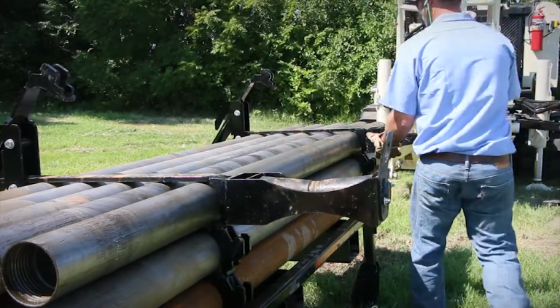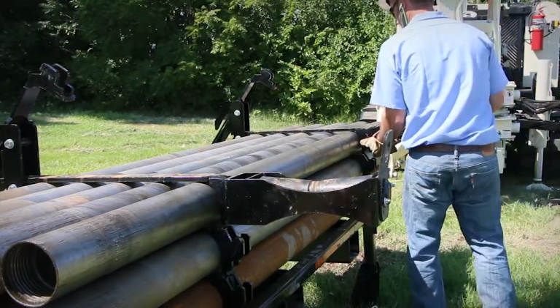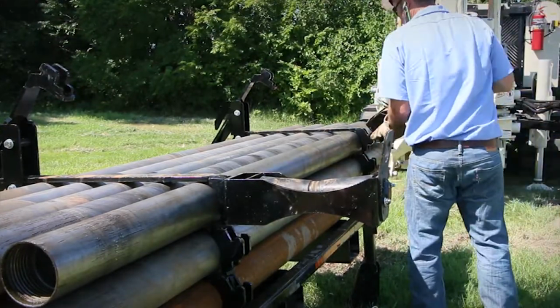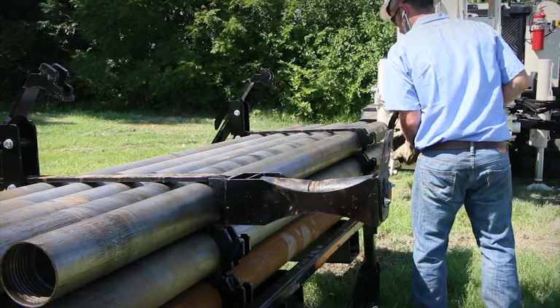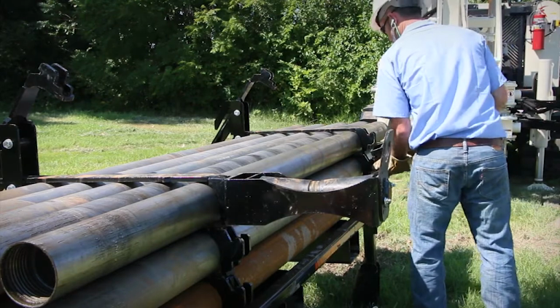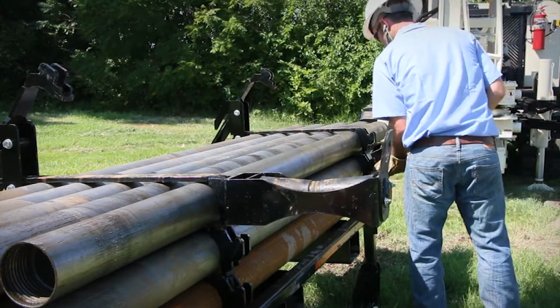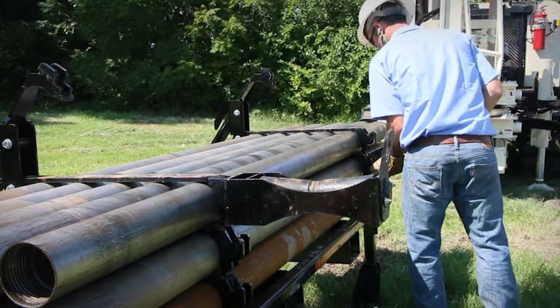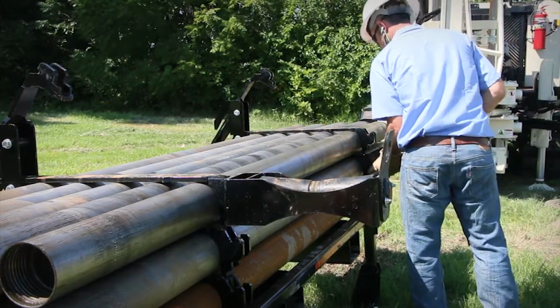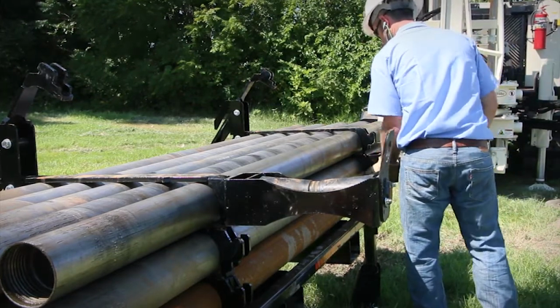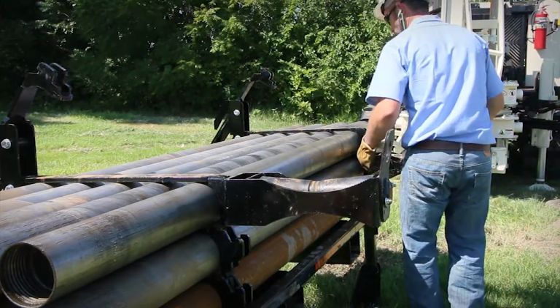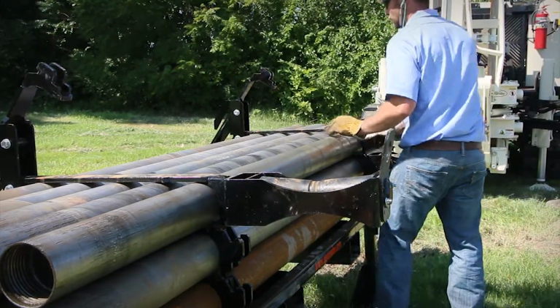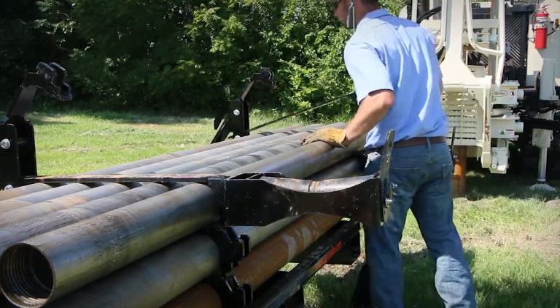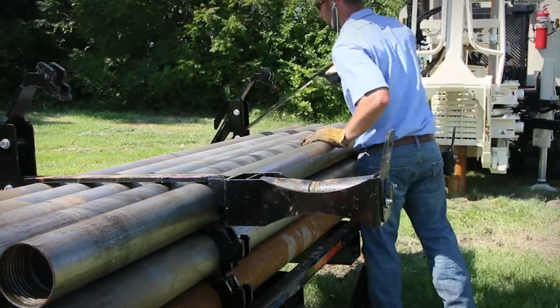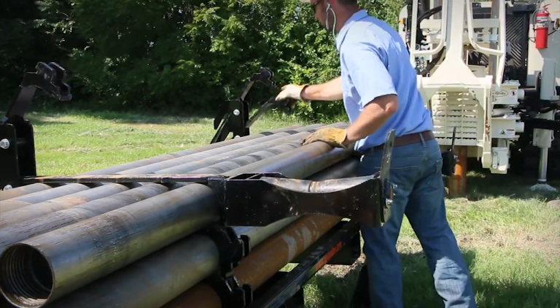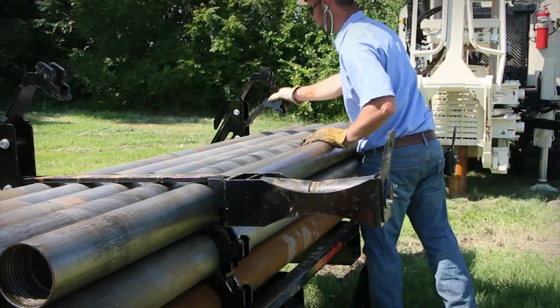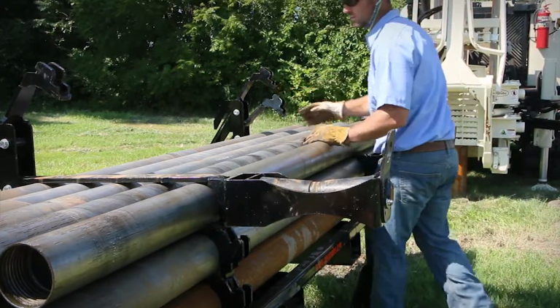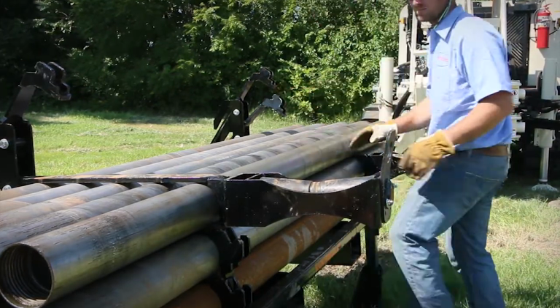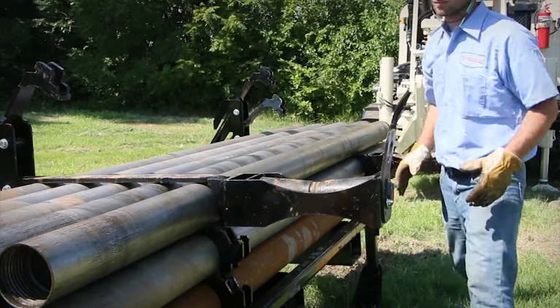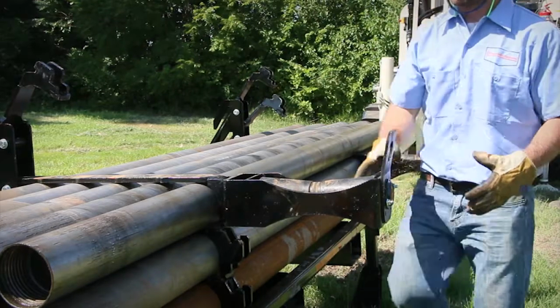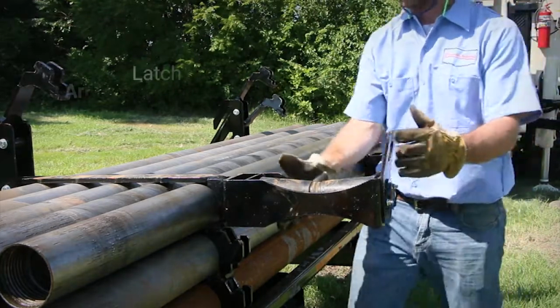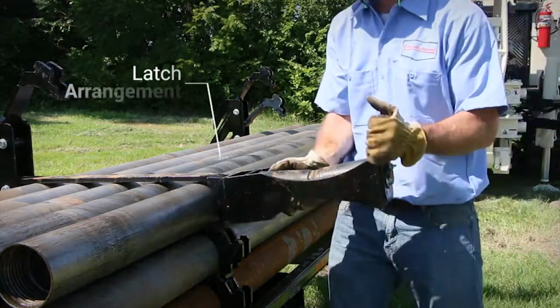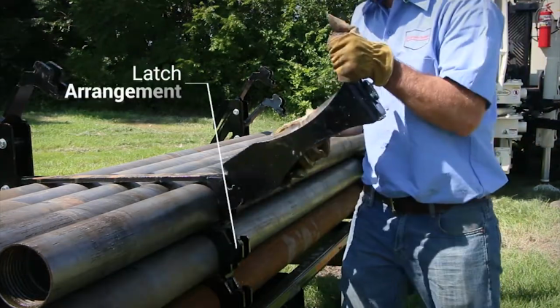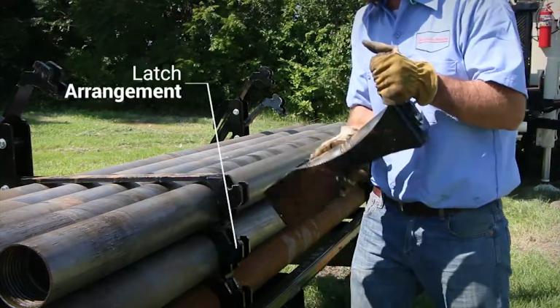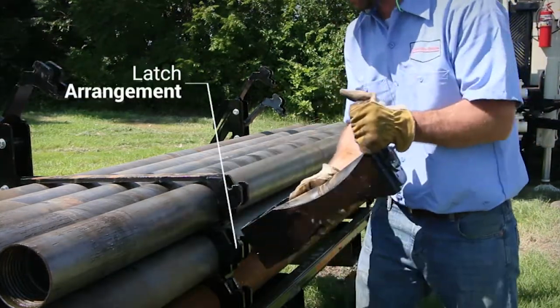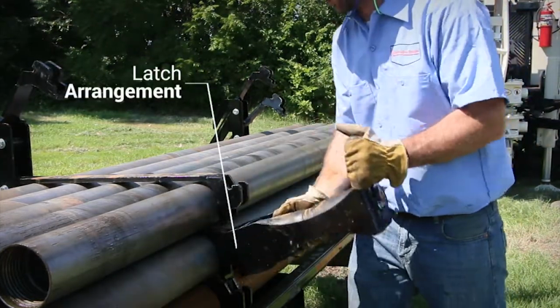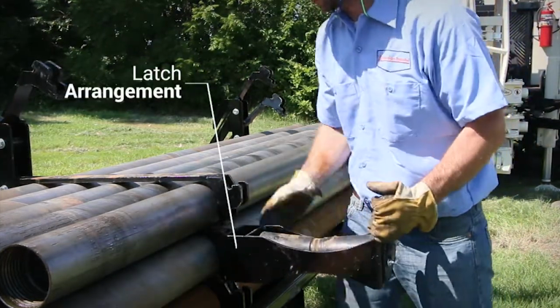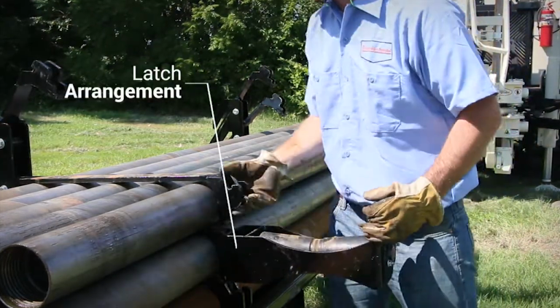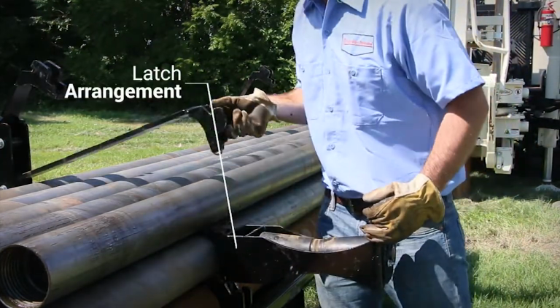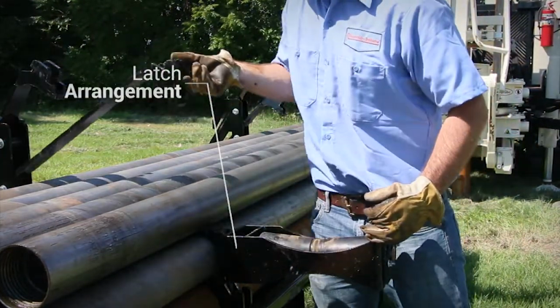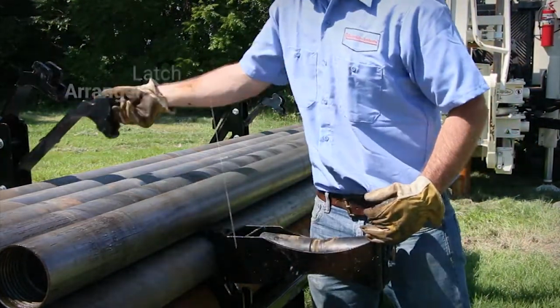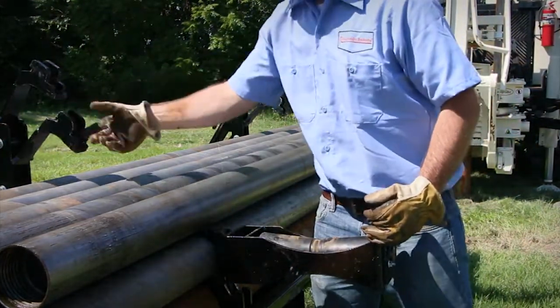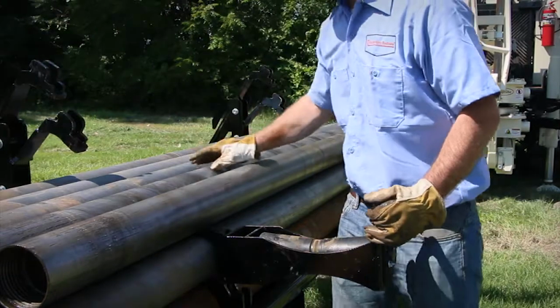As each row of rods is emptied, the casing divider slides out of the way in order to access the next set of rods. The rollers feature a unique latch arrangement so they can be easily positioned up and down for each row of tooling being used.